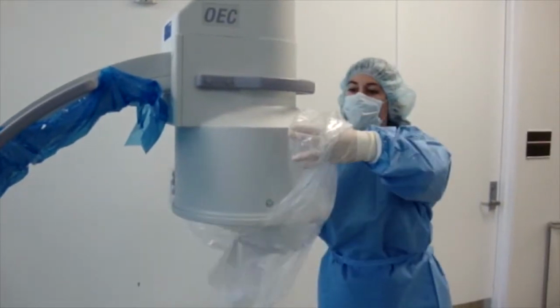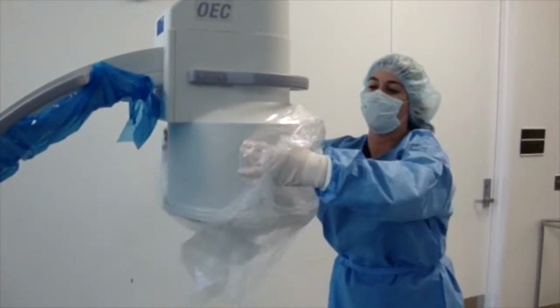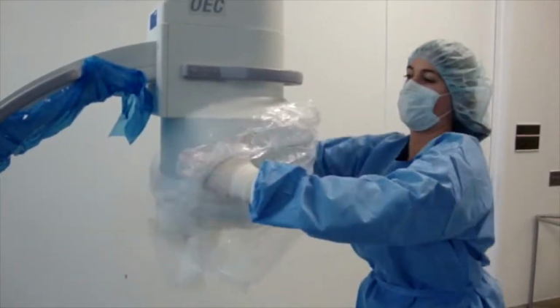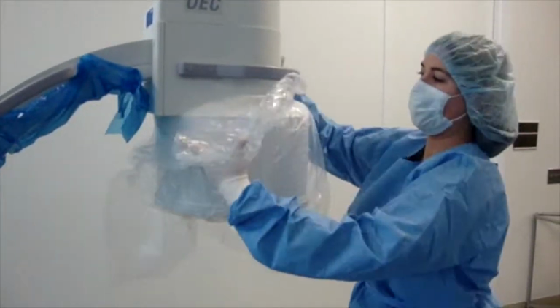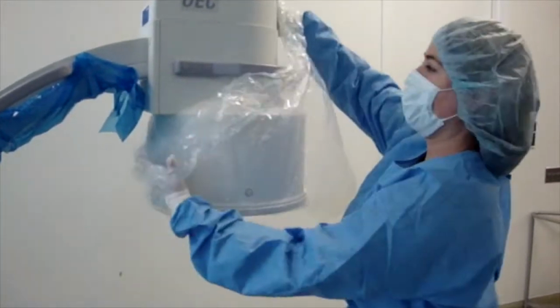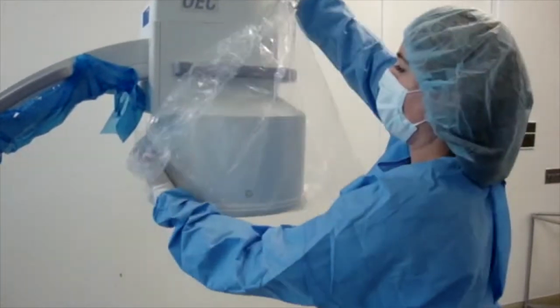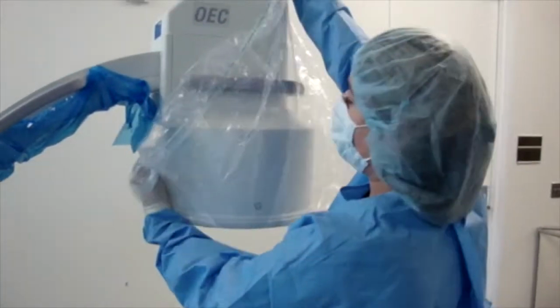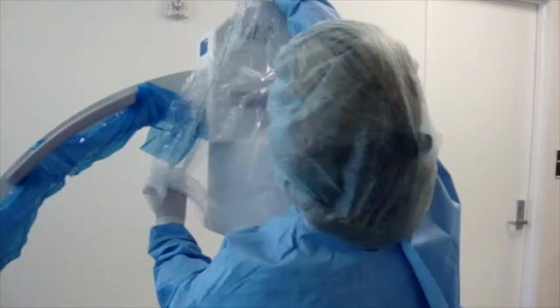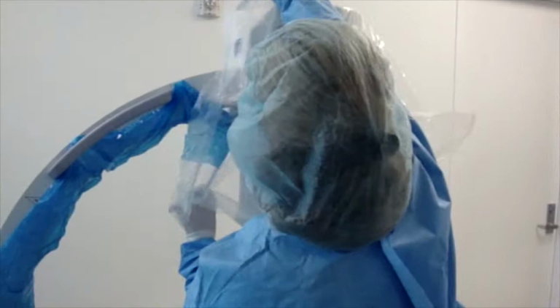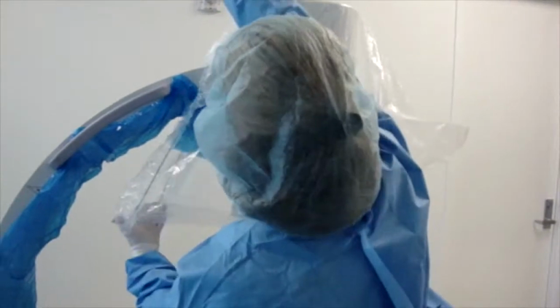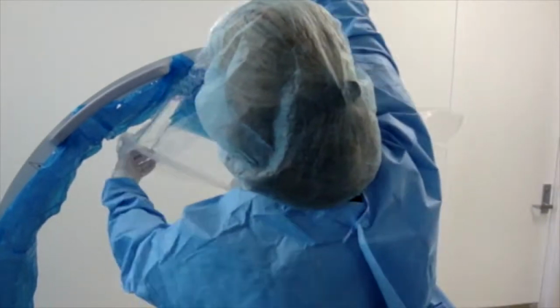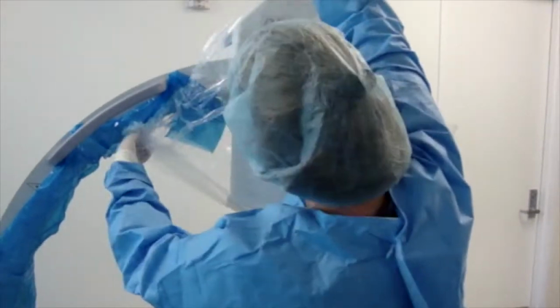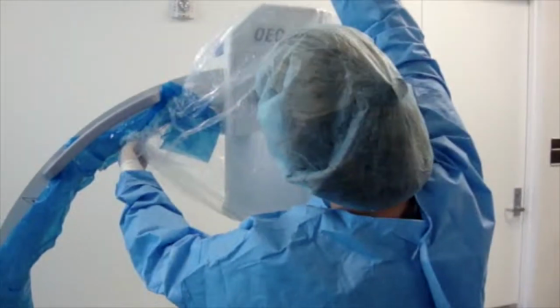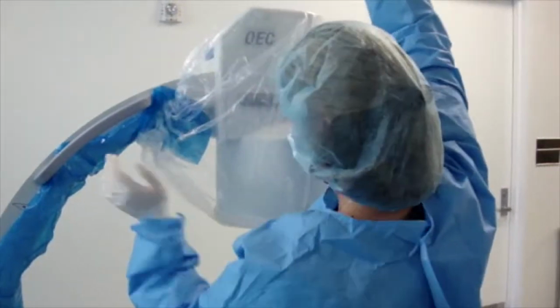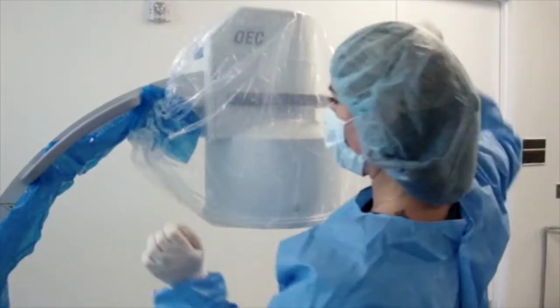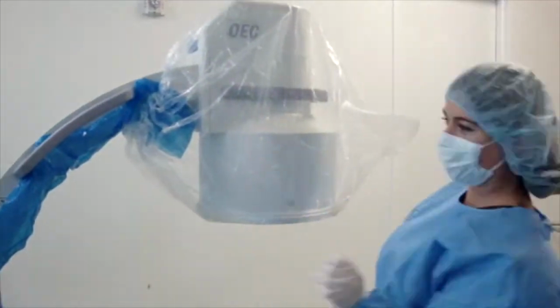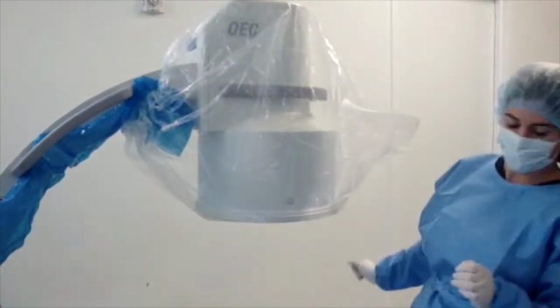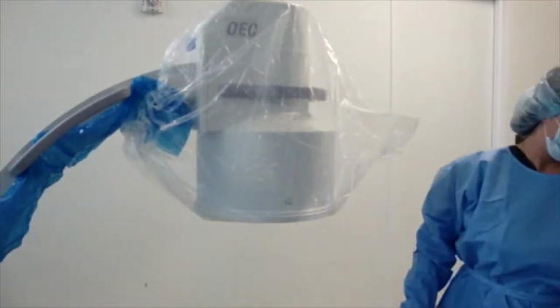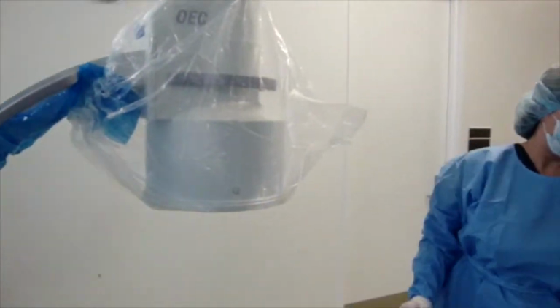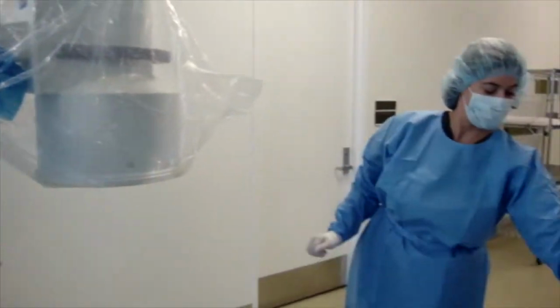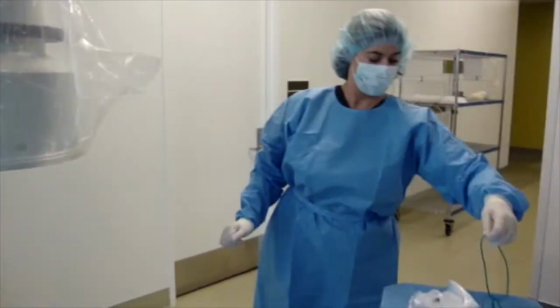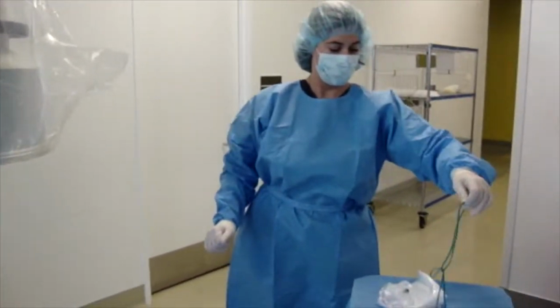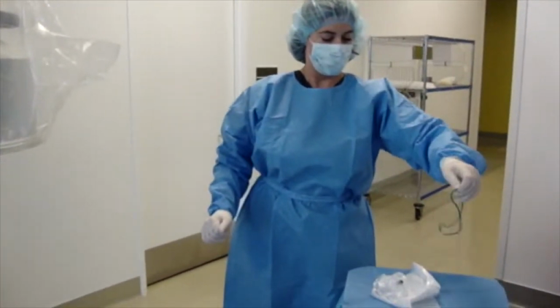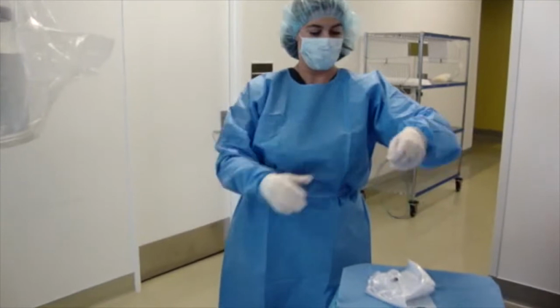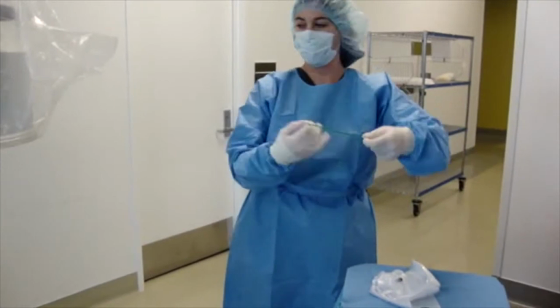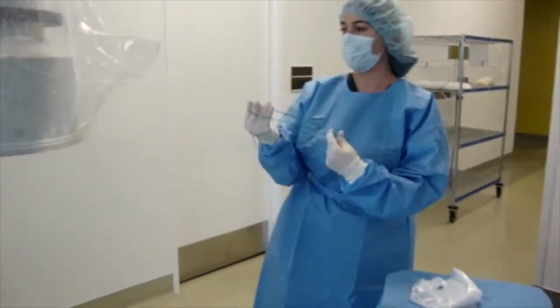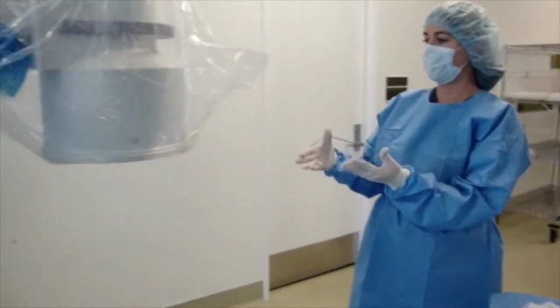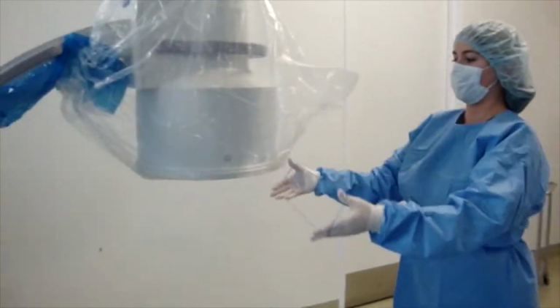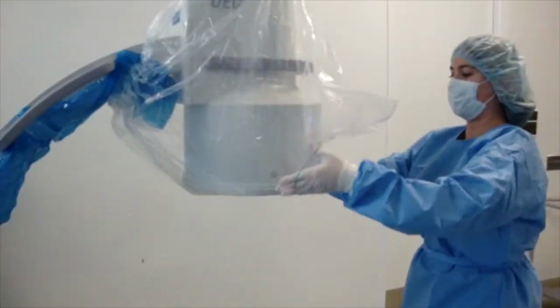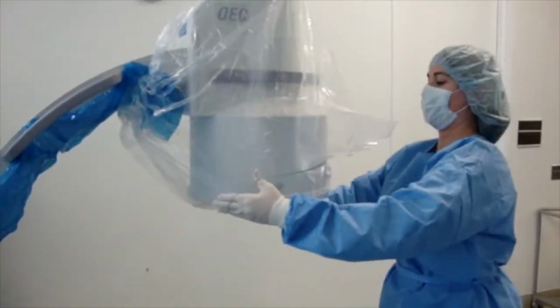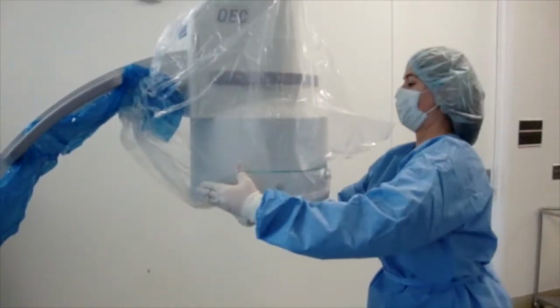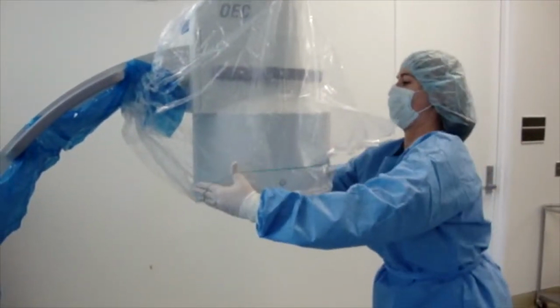After the drape is on, you have the option of applying a rubber band to the bottom of the image intensifier in order to prevent the drape from falling into the sterile field.